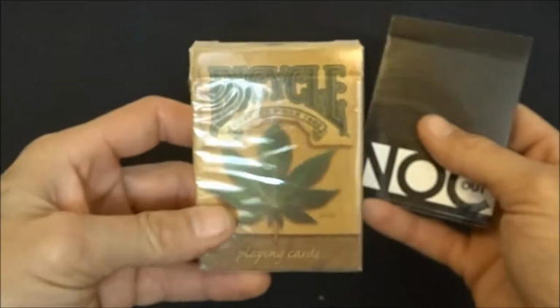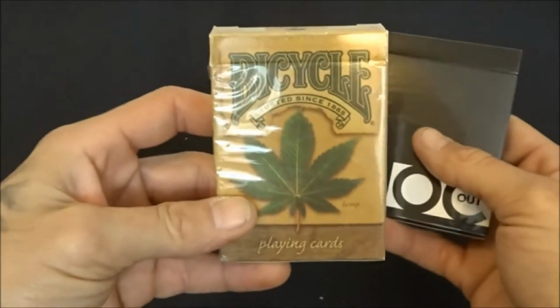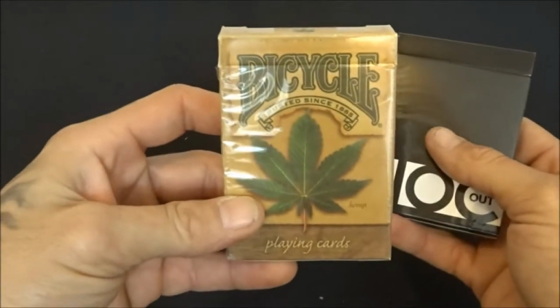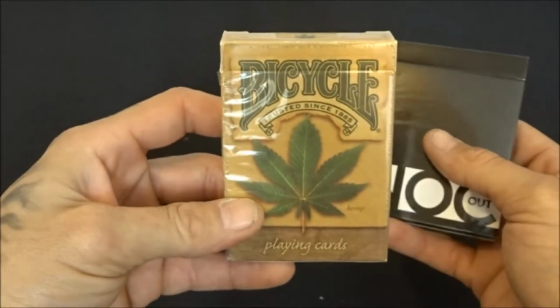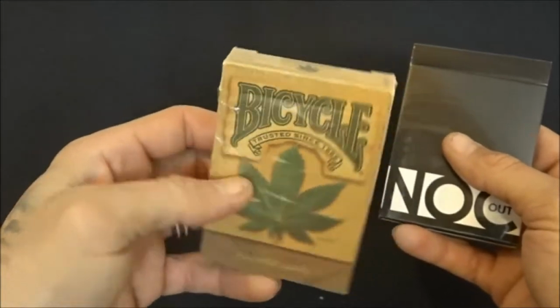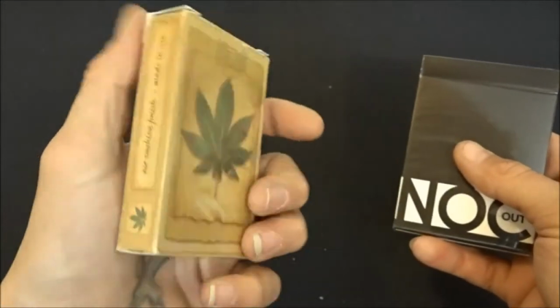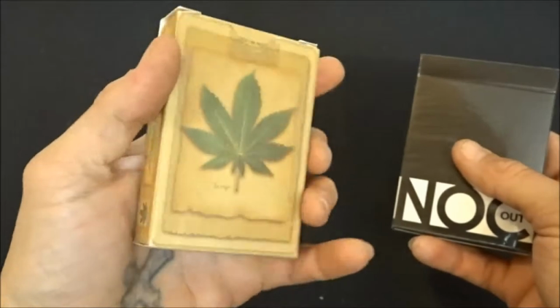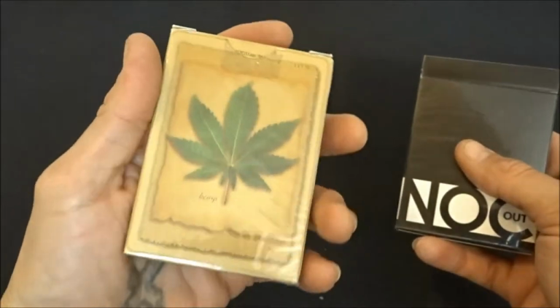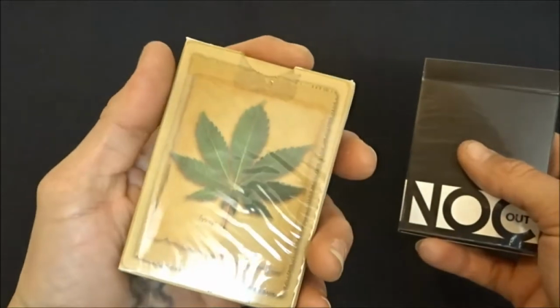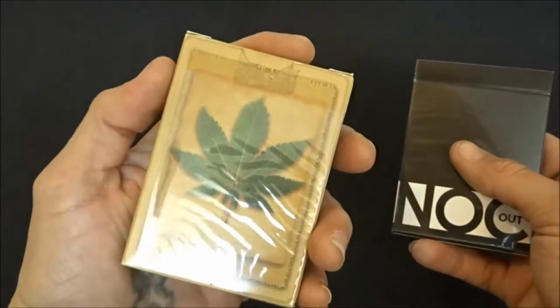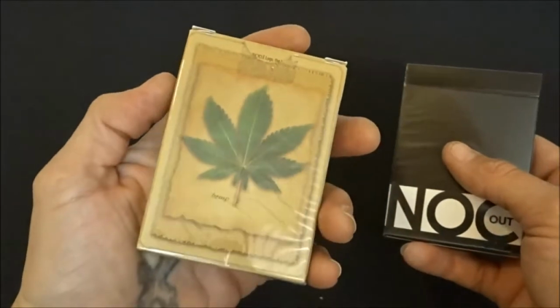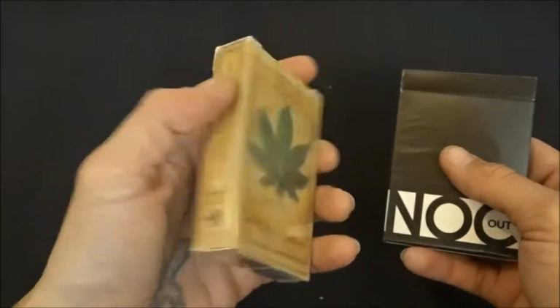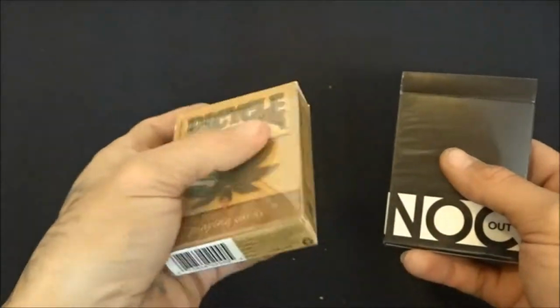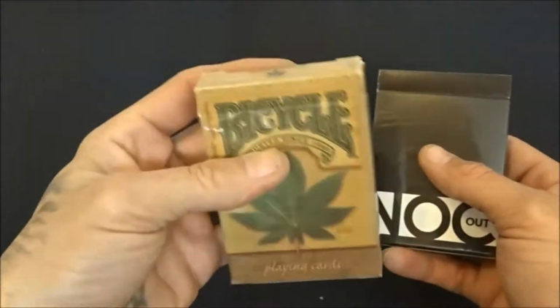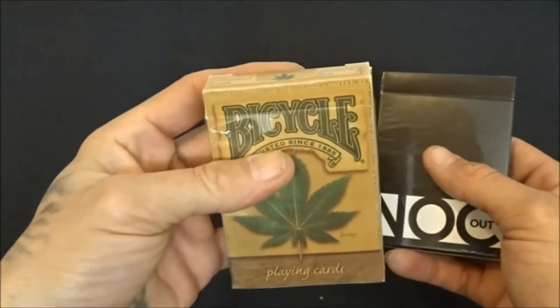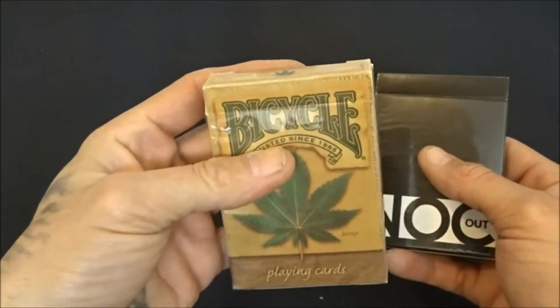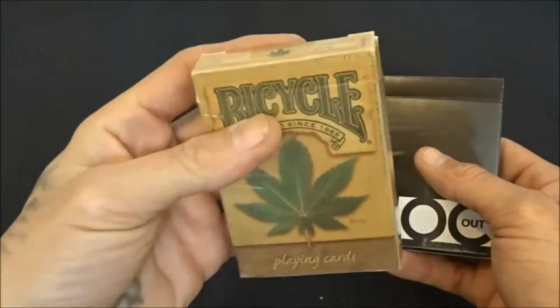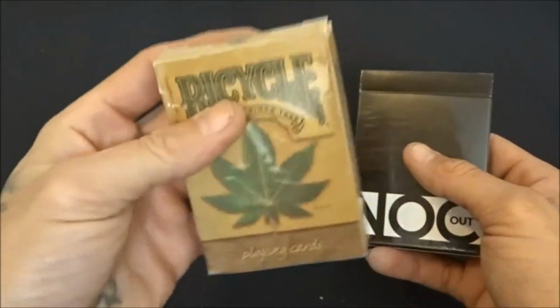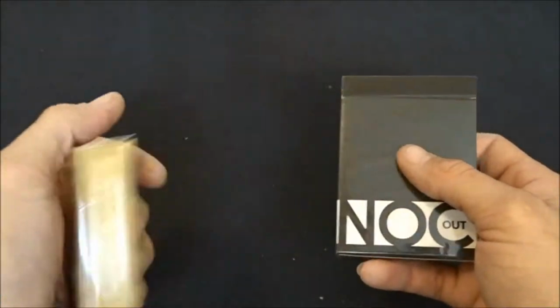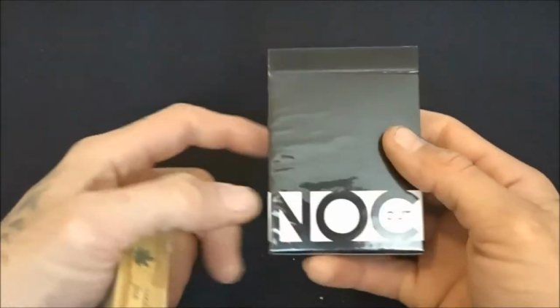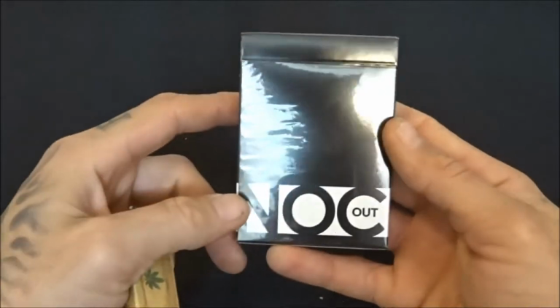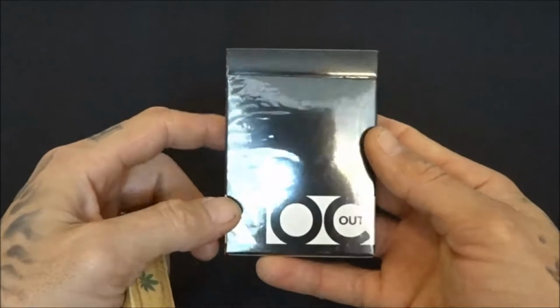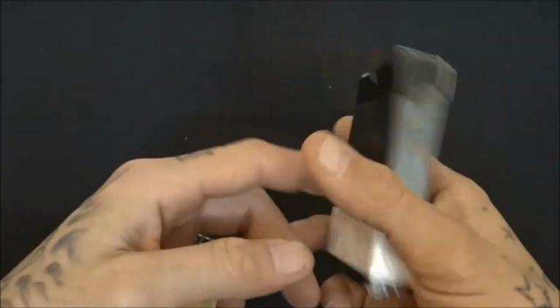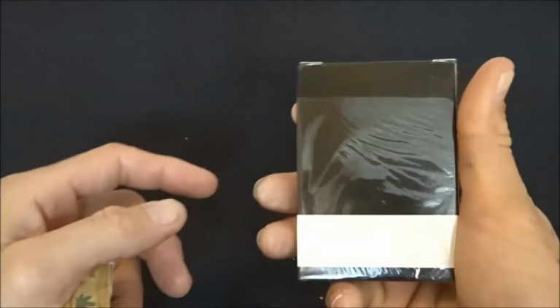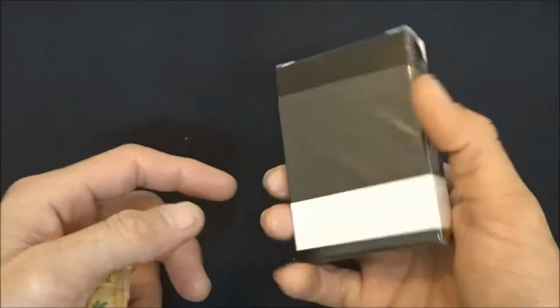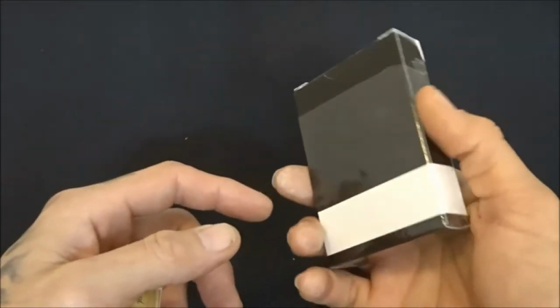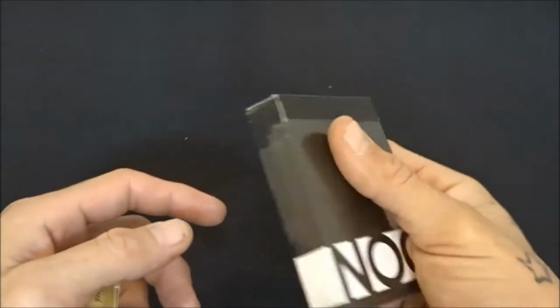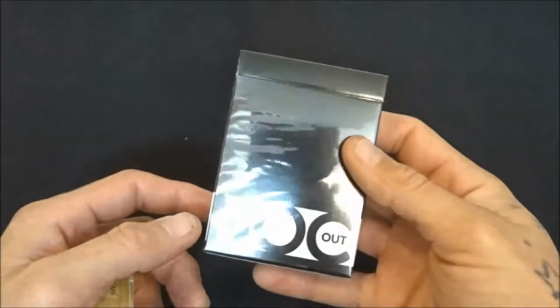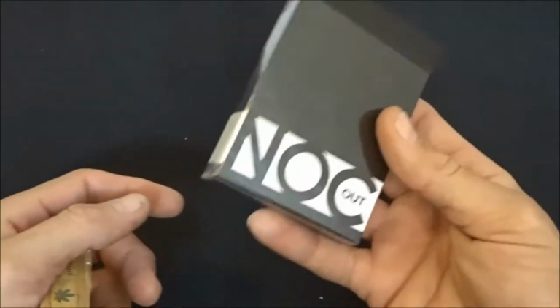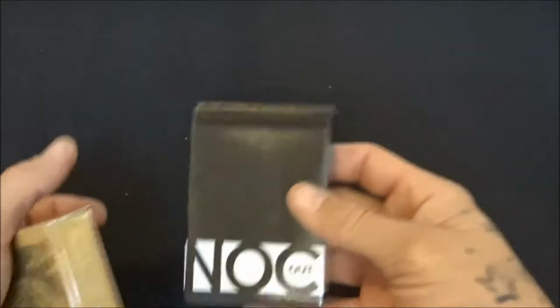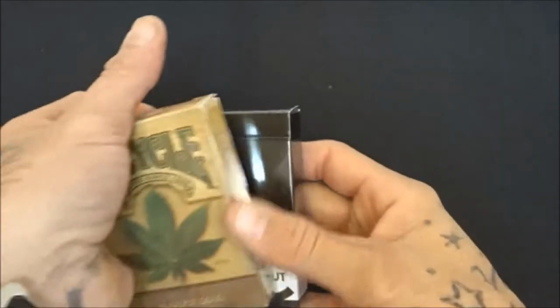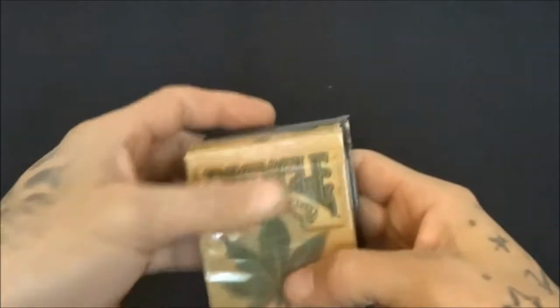The Hemp deck from Bicycle — picked this up from Amazon for like four bucks, review coming soon. Then an open deck of the Black Knockouts as well.